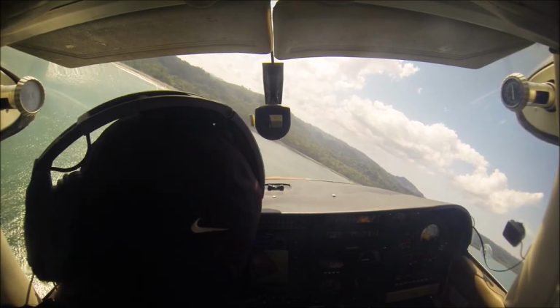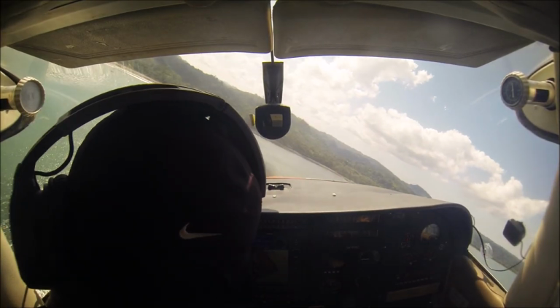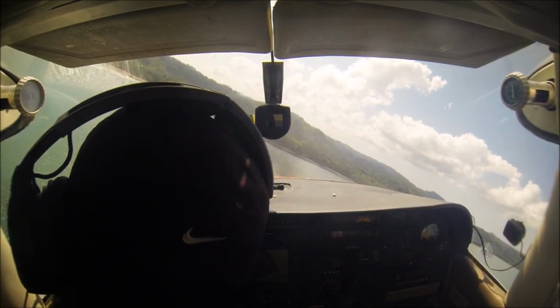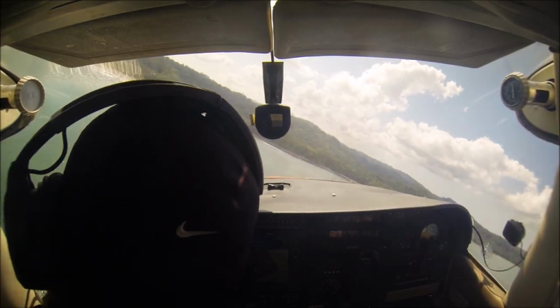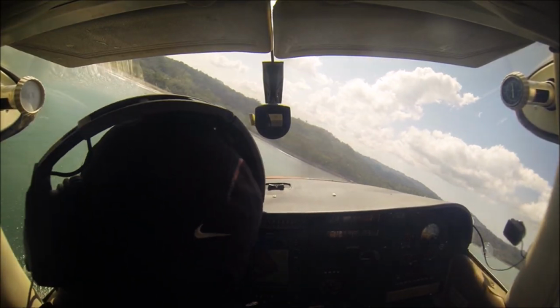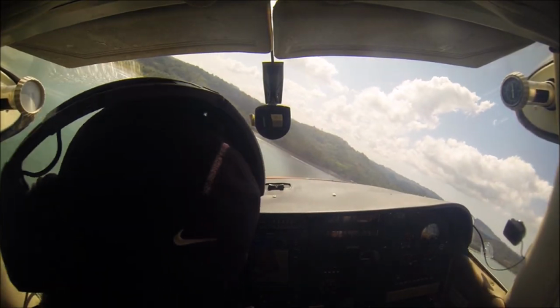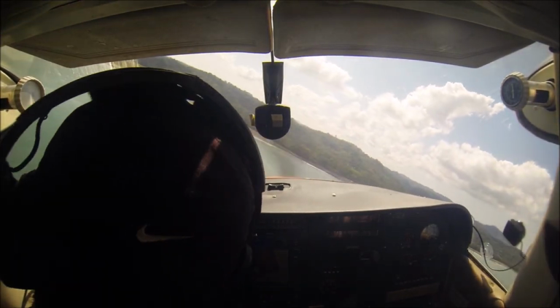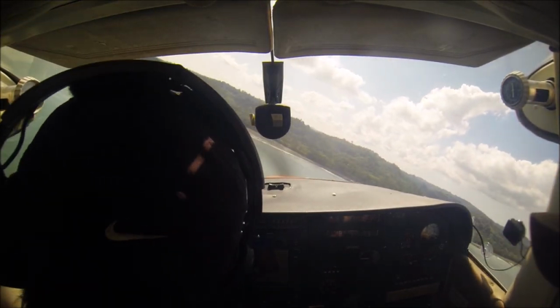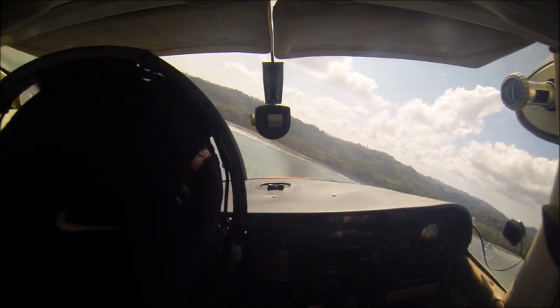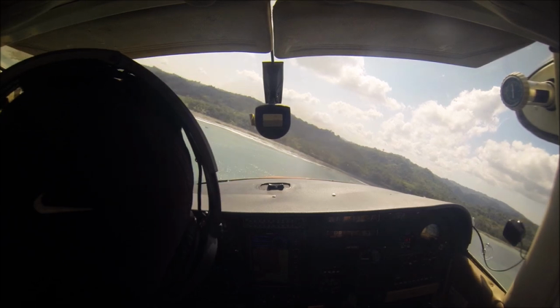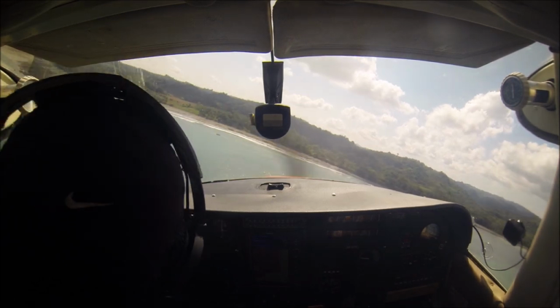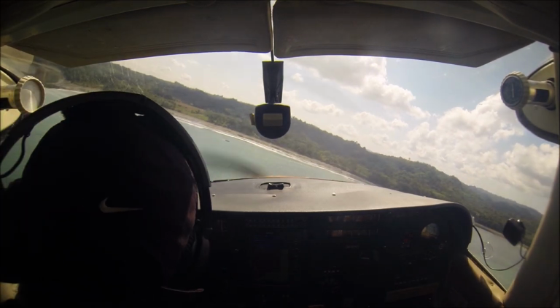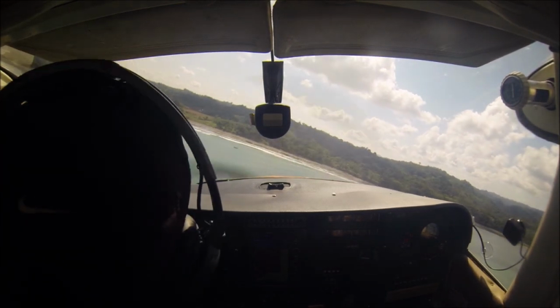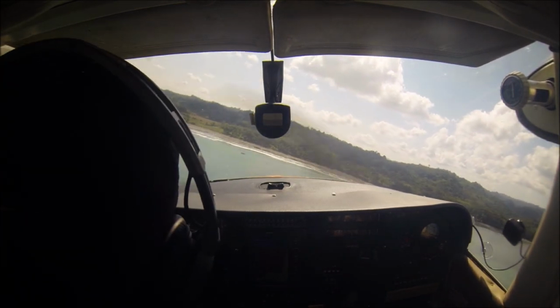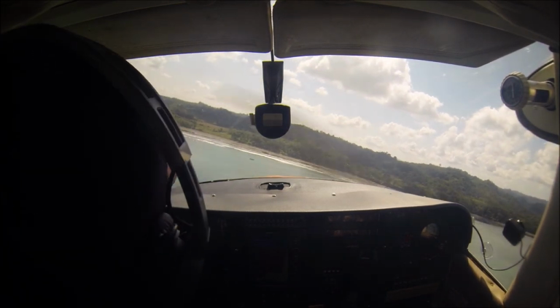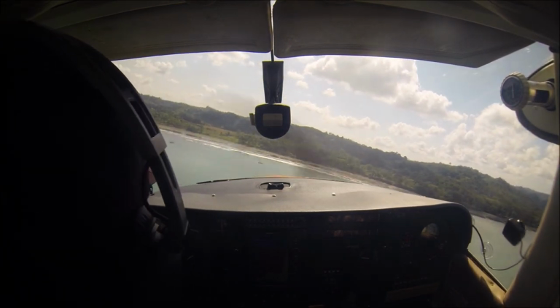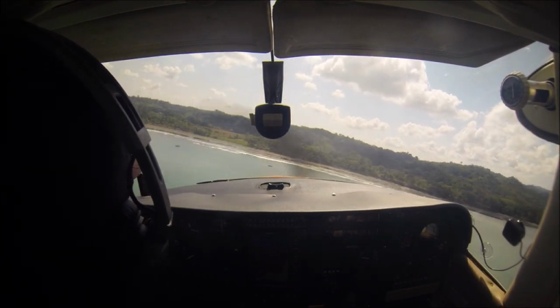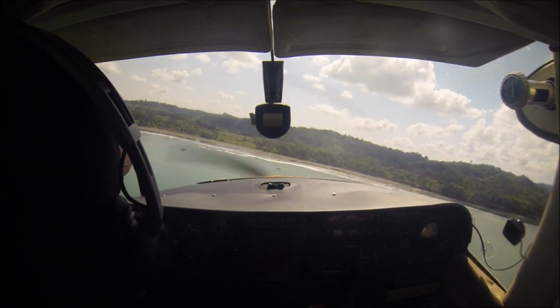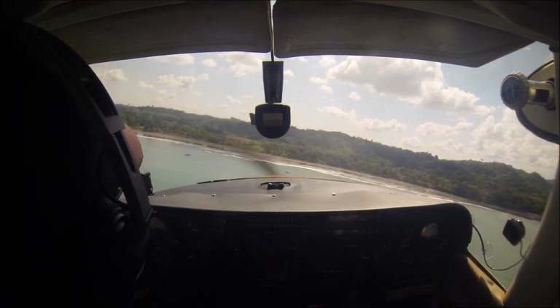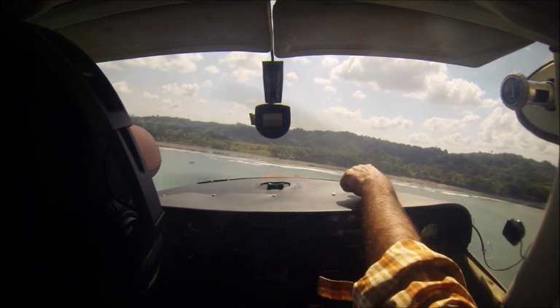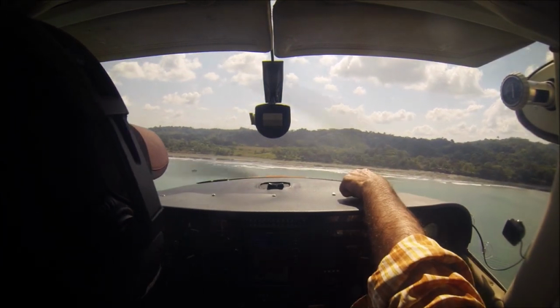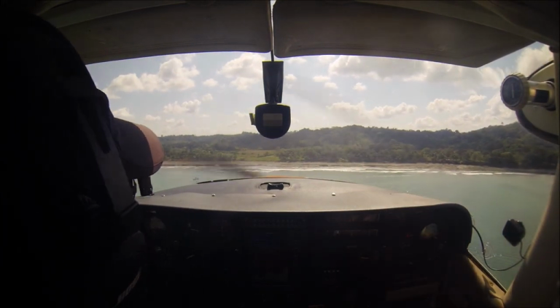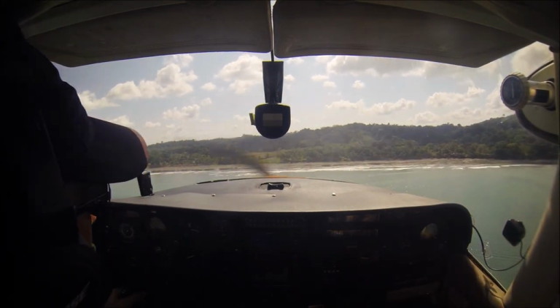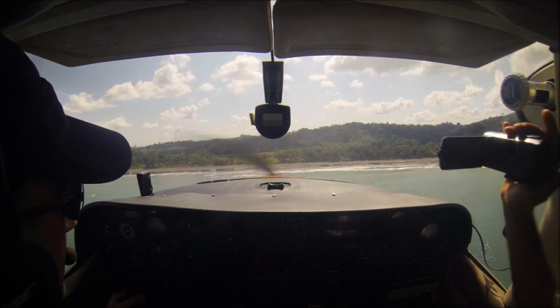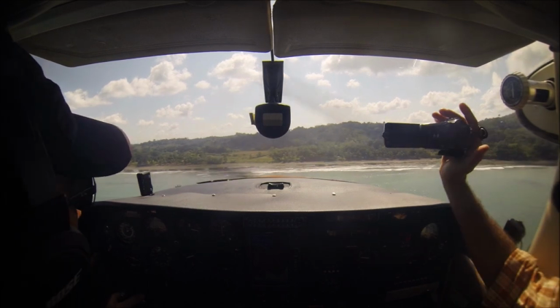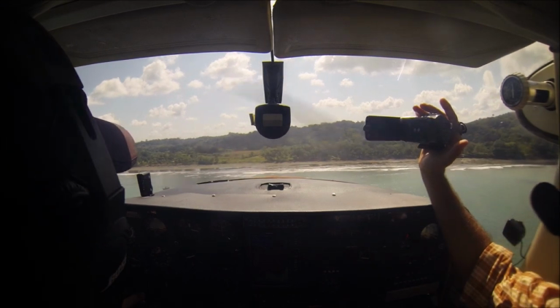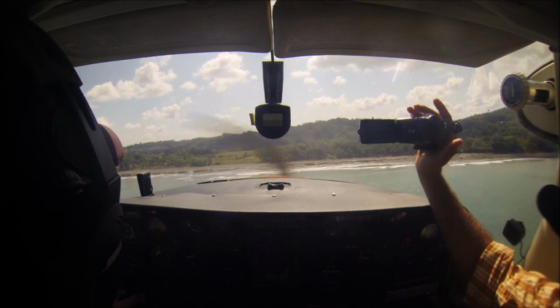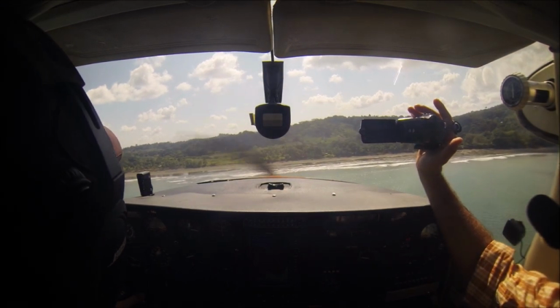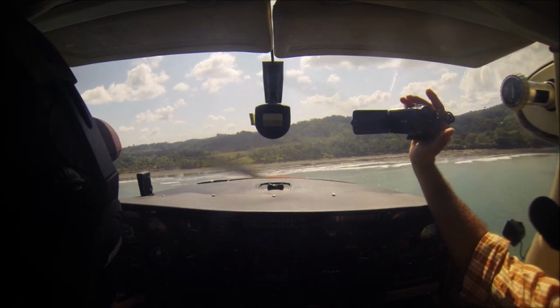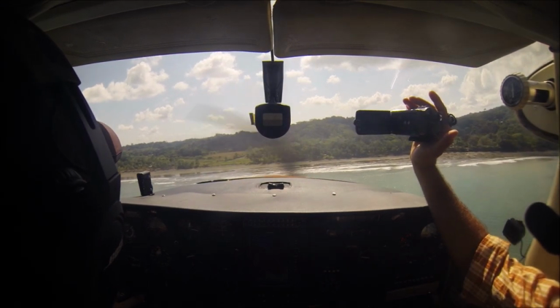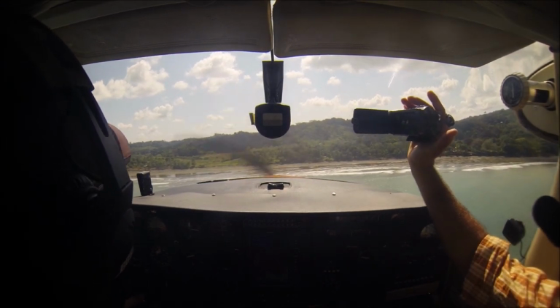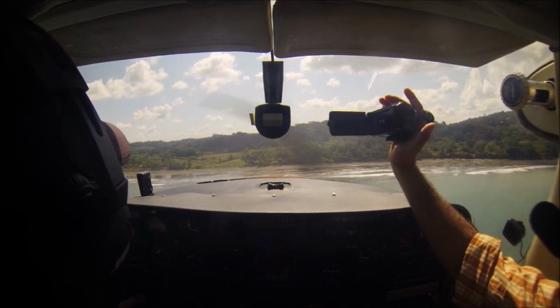Here we are landing on a road in Costa Rica. If possible, if you can go by car and explore the landing area, that would be the safest option.